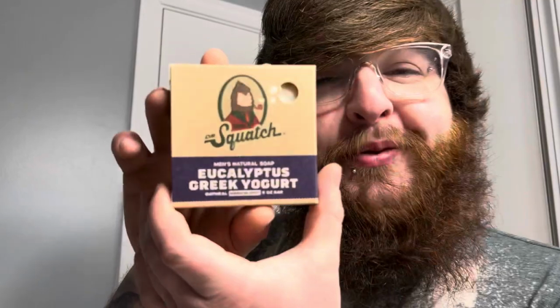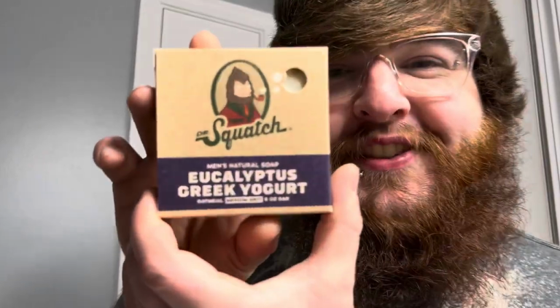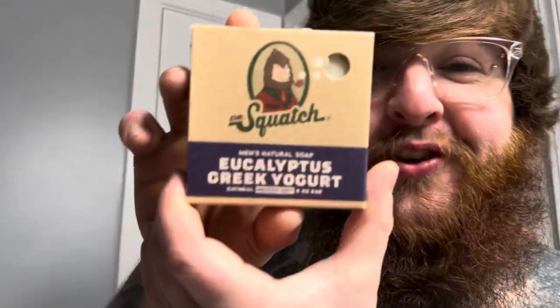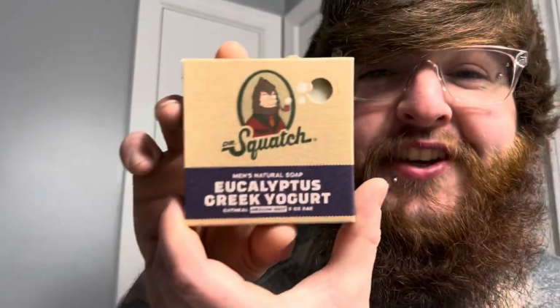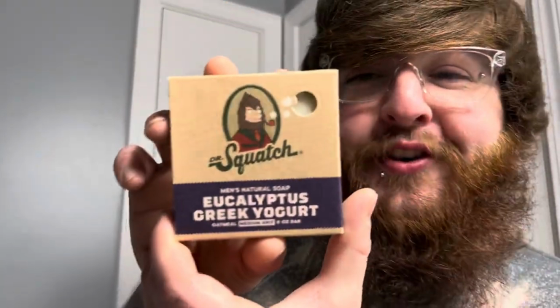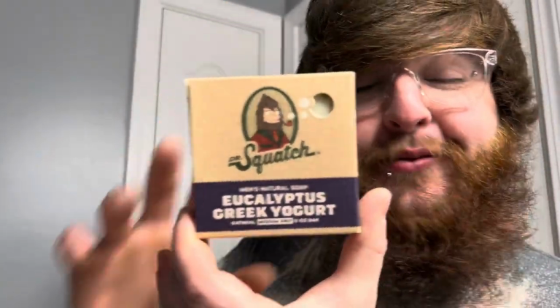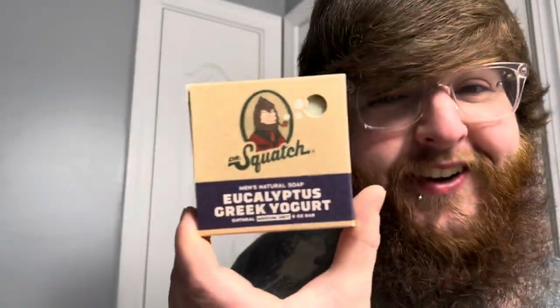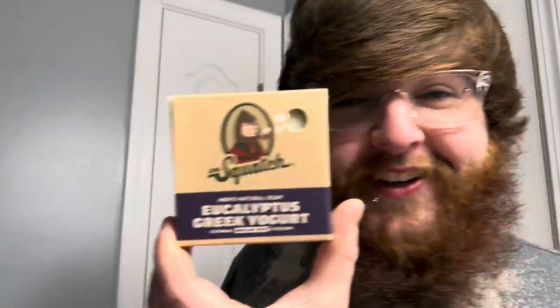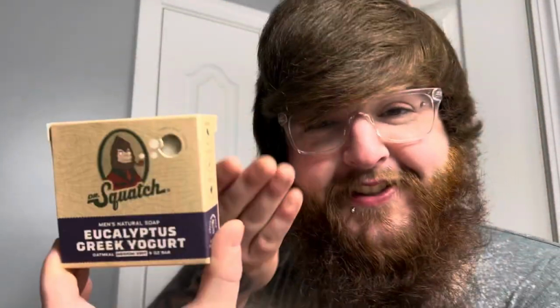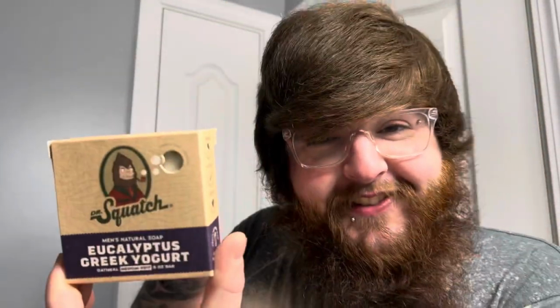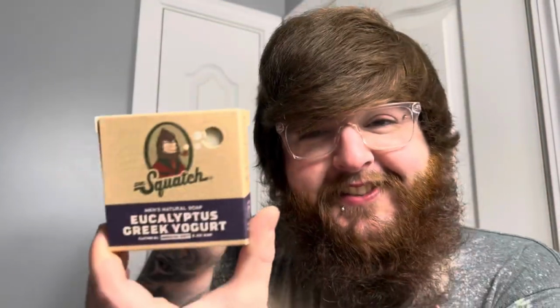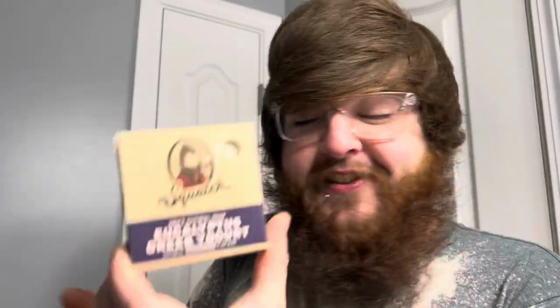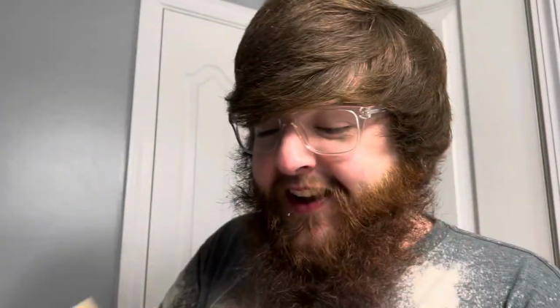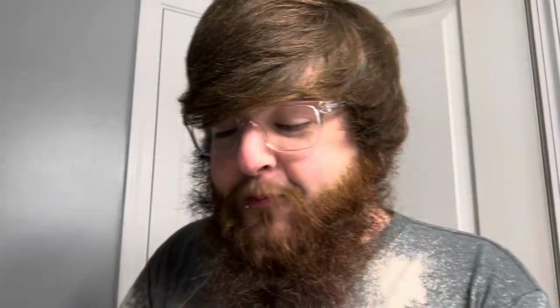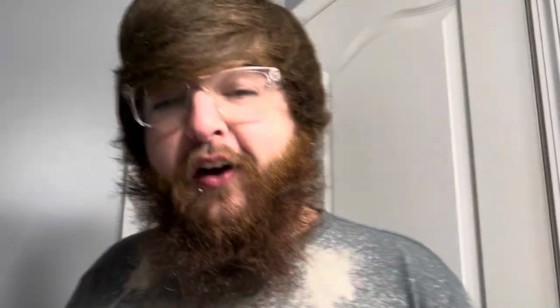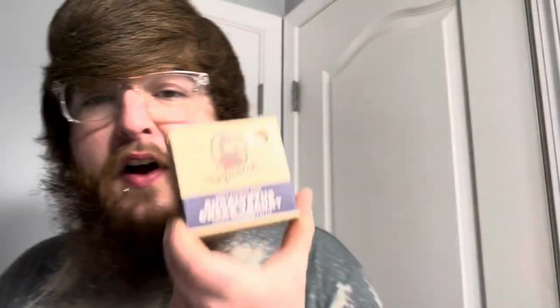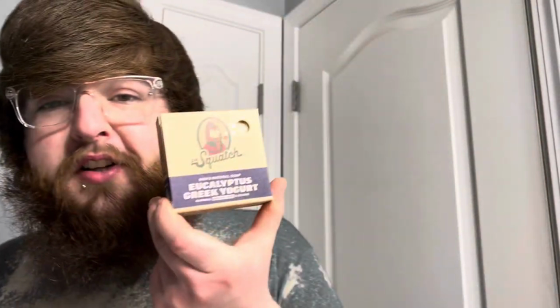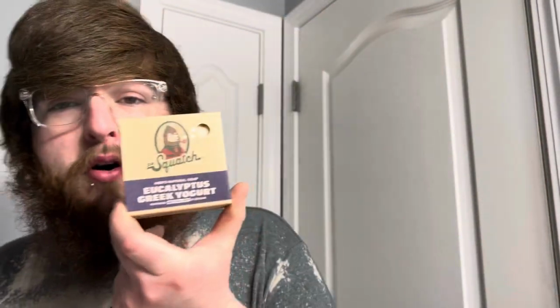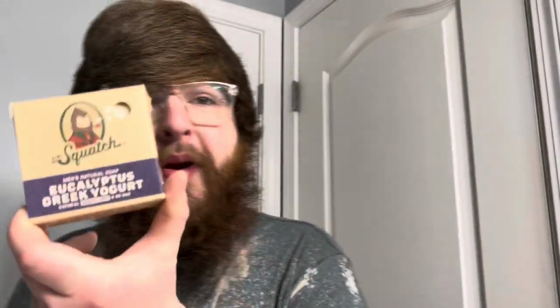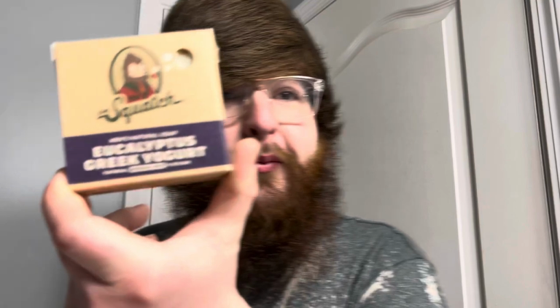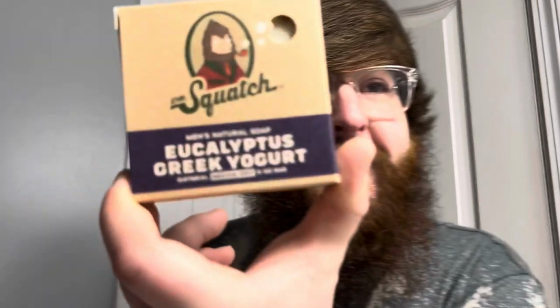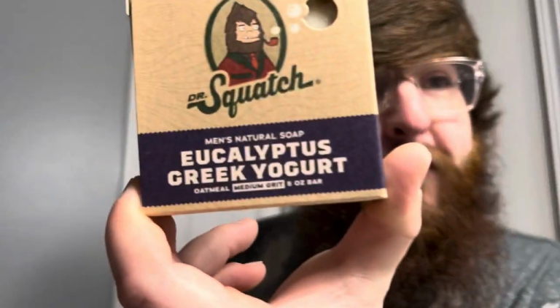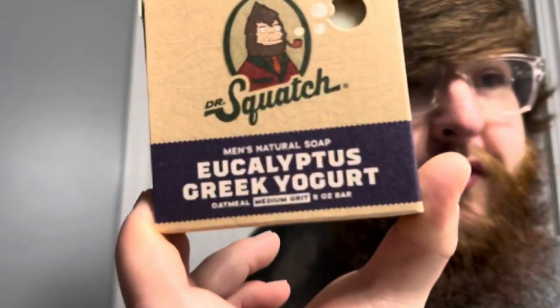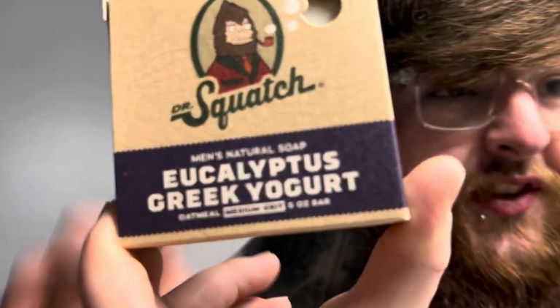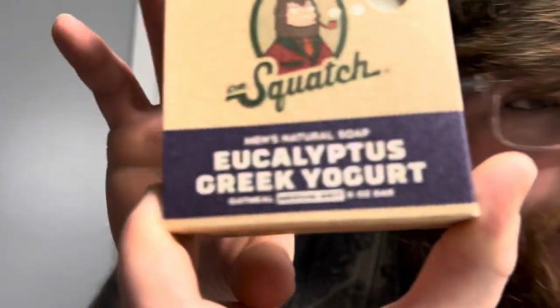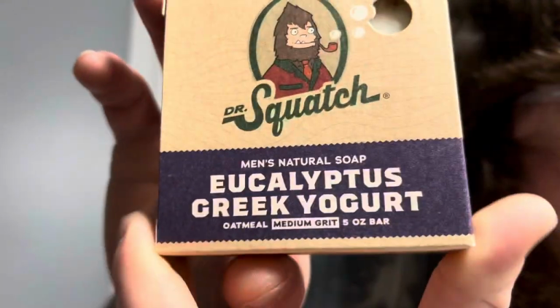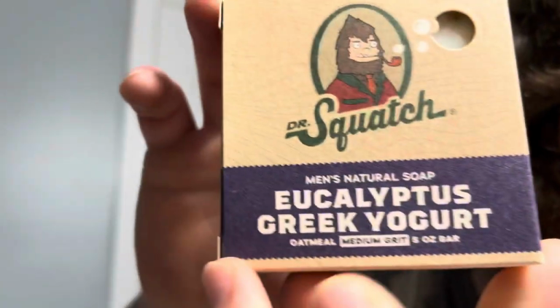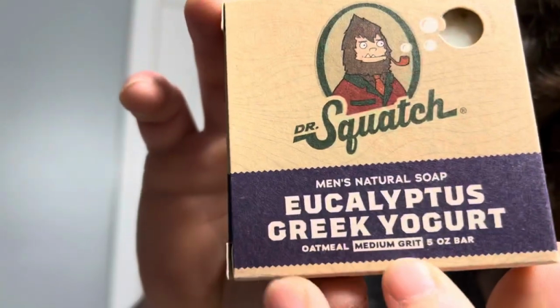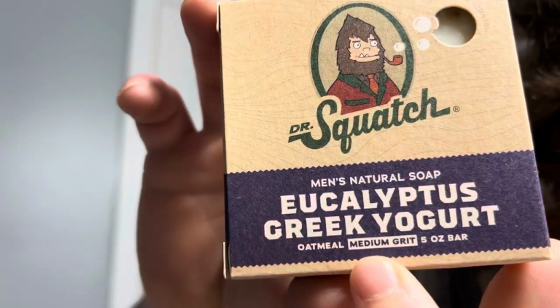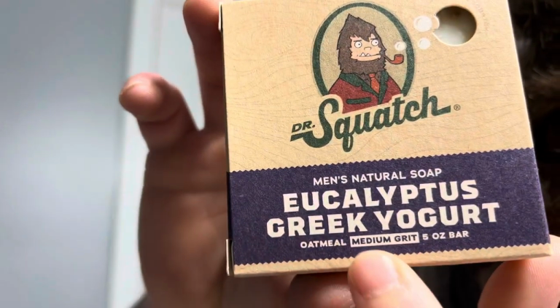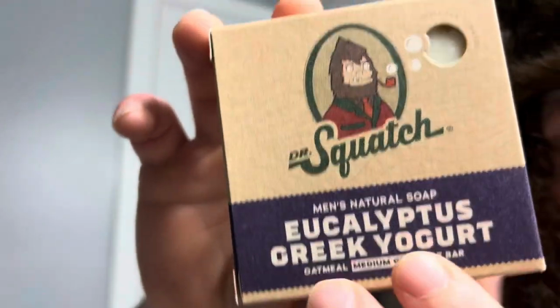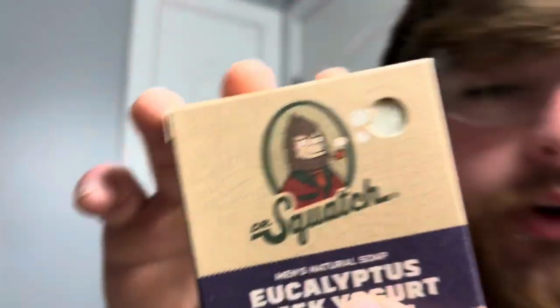Eucalyptus Greek Yogurt — here it is. It's here. Five ounce bar, medium grit, of course. I don't know if you can tell that right there — medium grit.